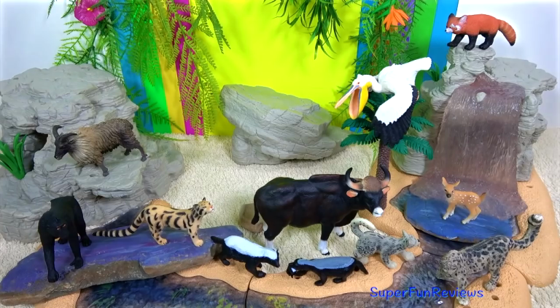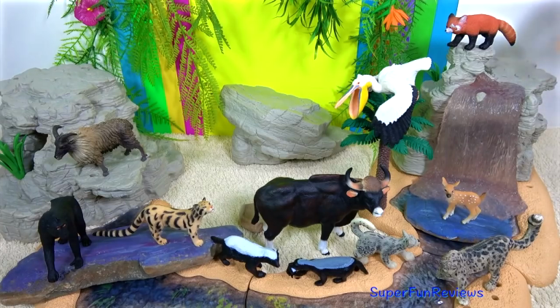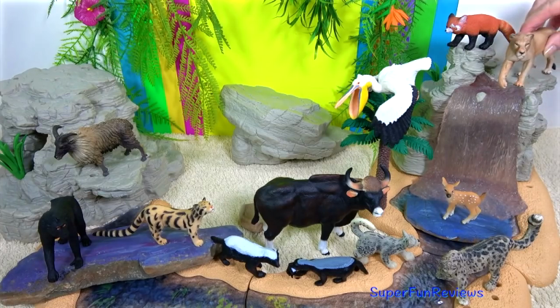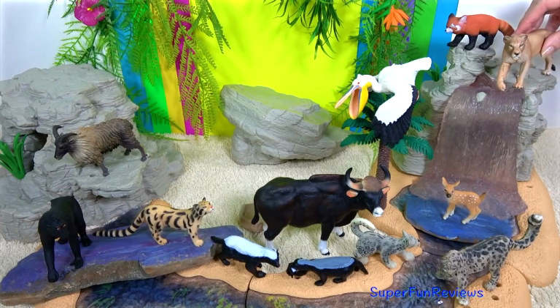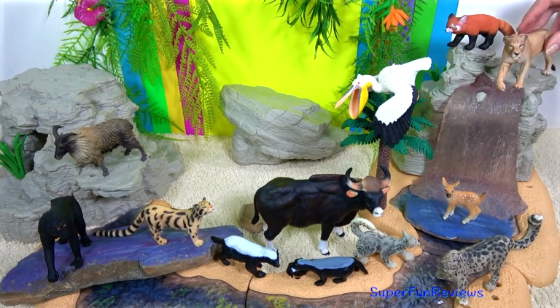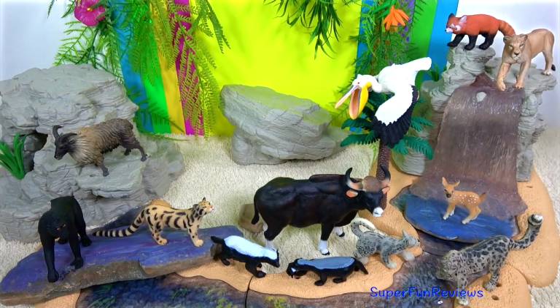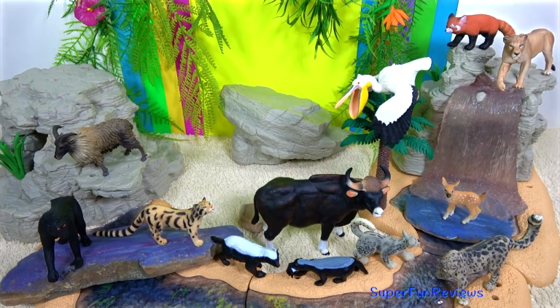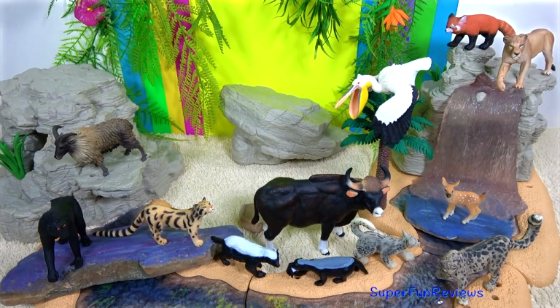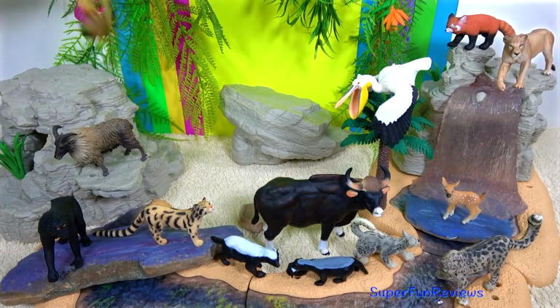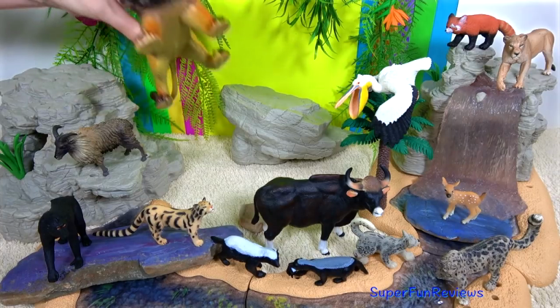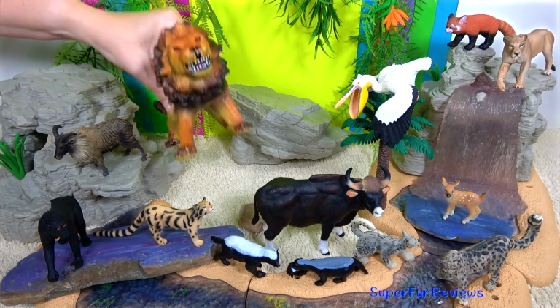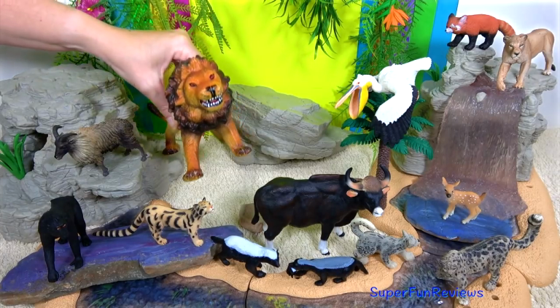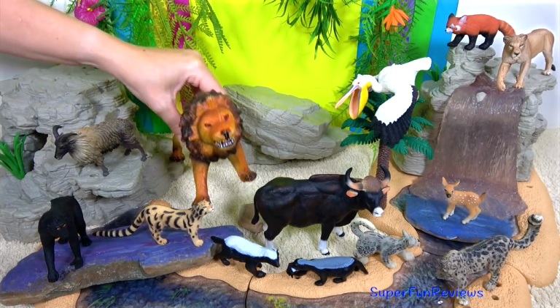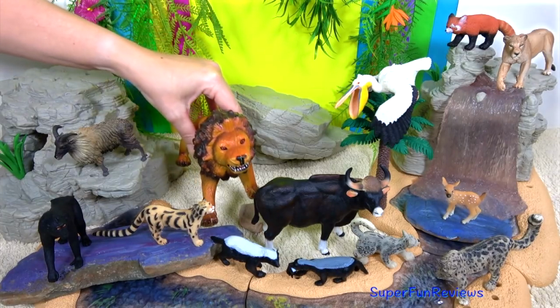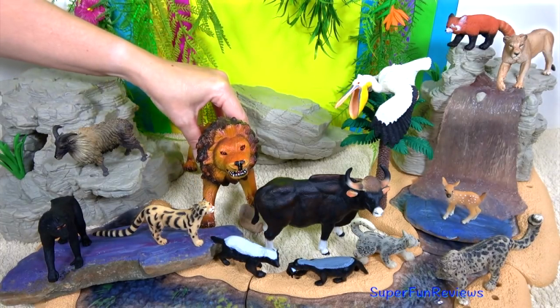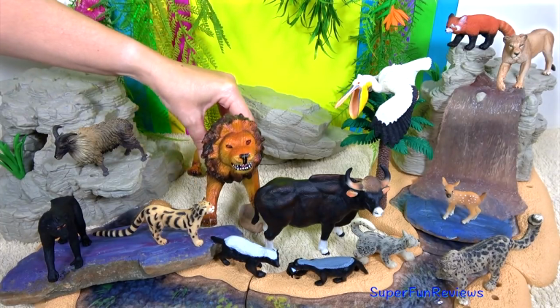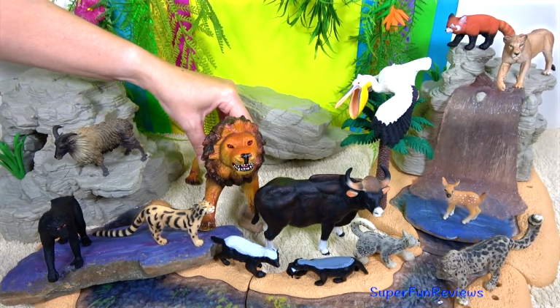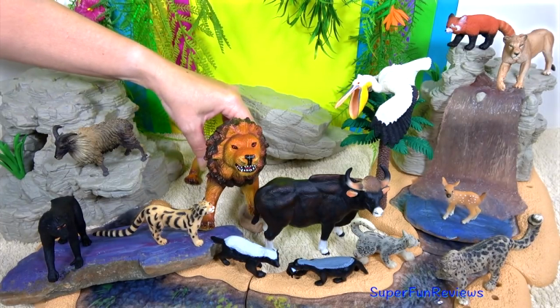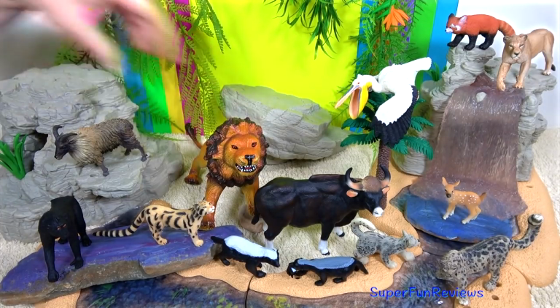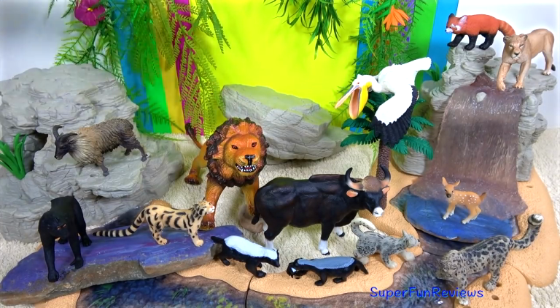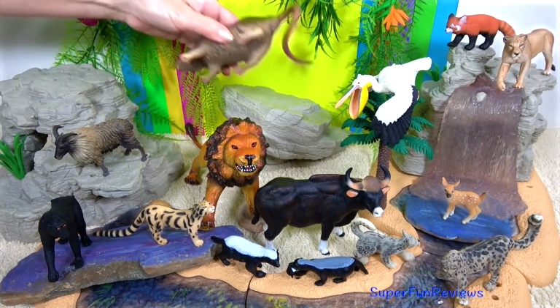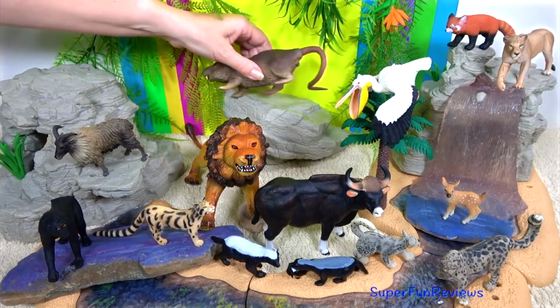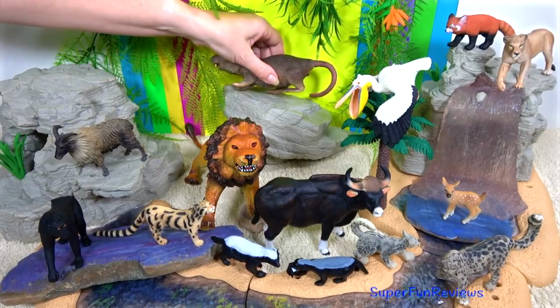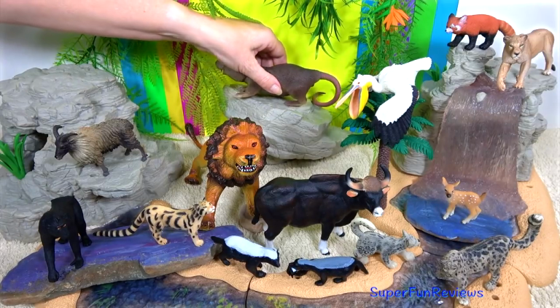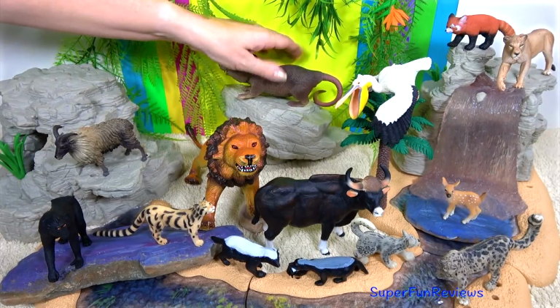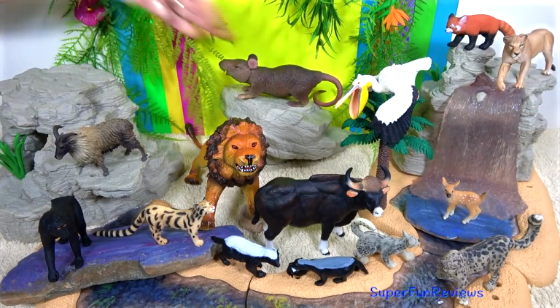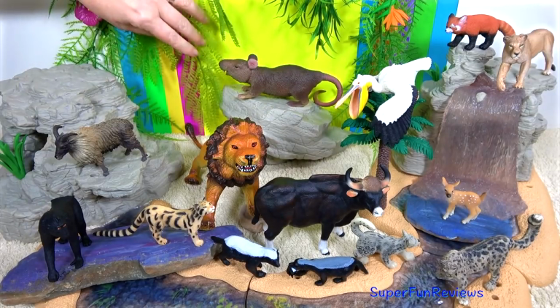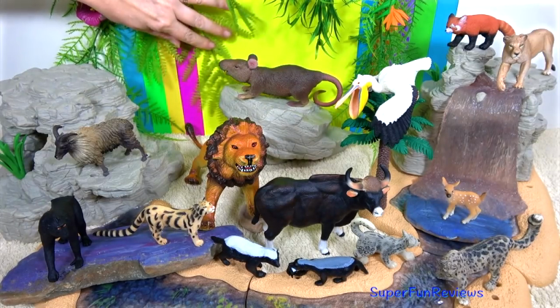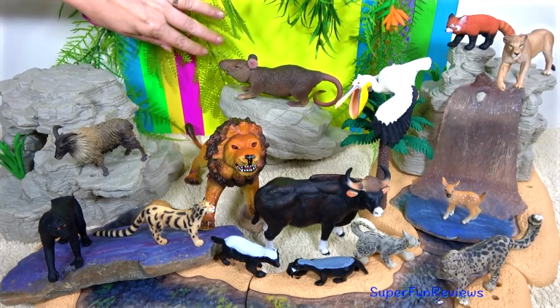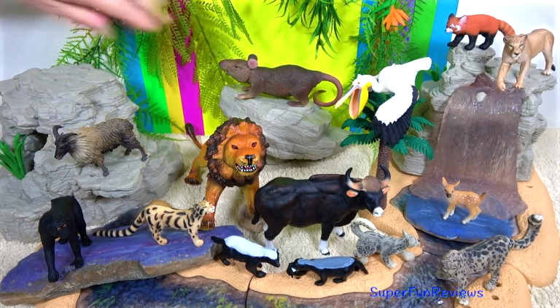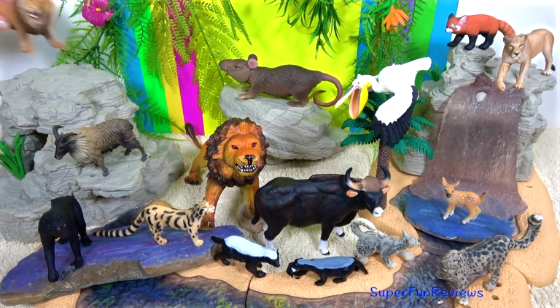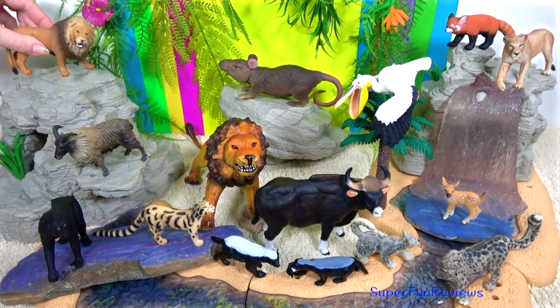I'll just pop them back and get some more animals to talk about. I'd really like to know what your favourite animal is today. Mine is that Gaur bull in the centre — the one with the horns.